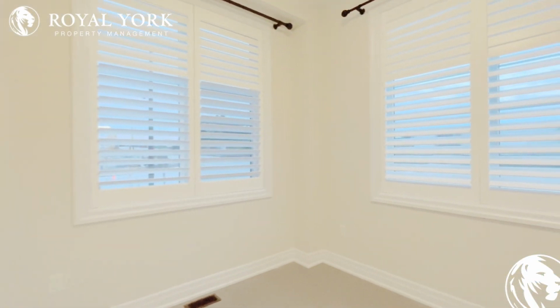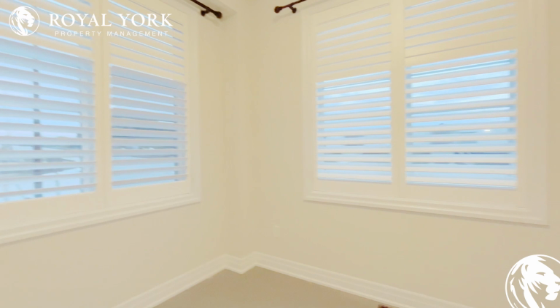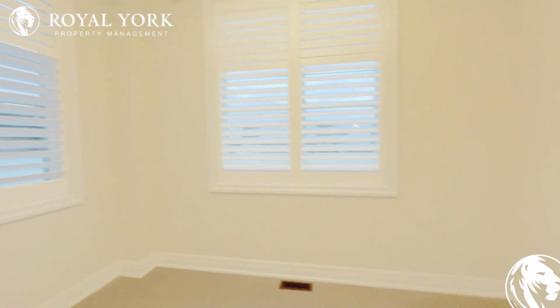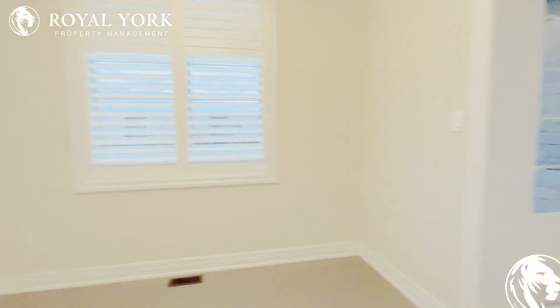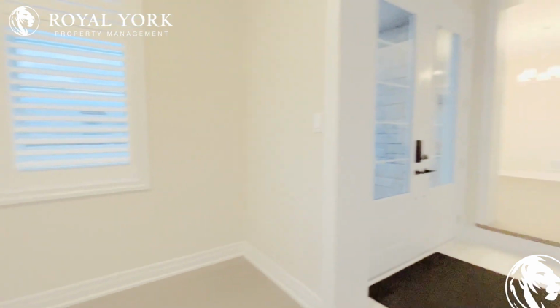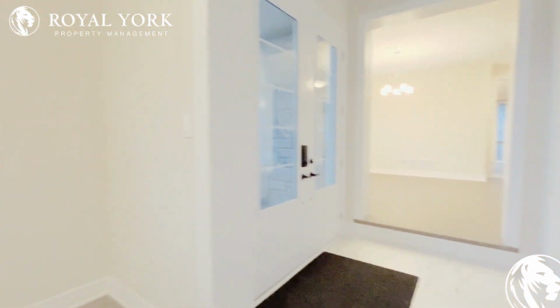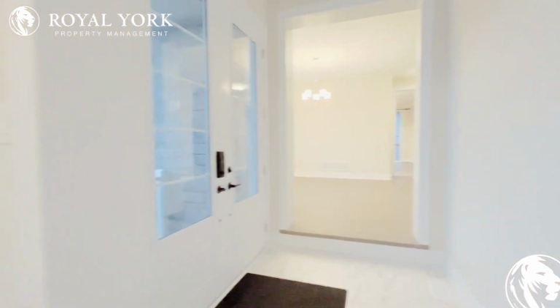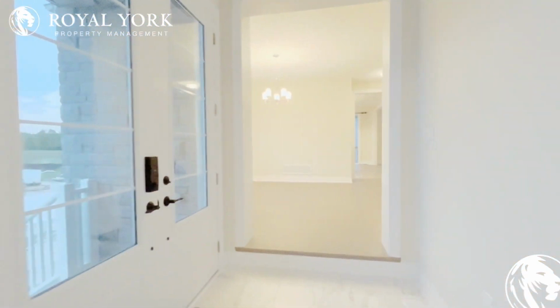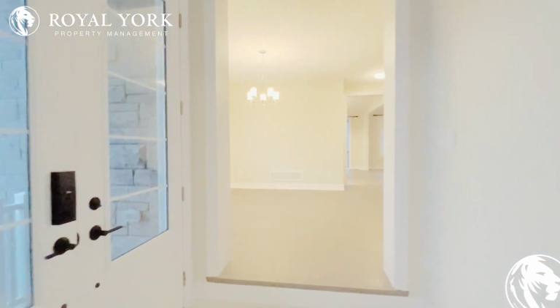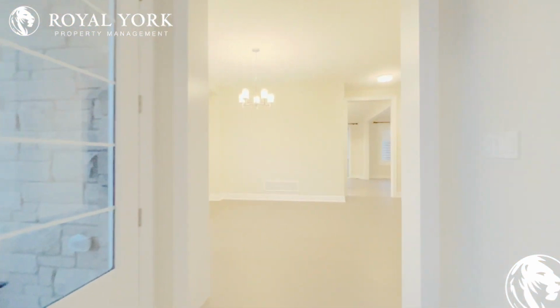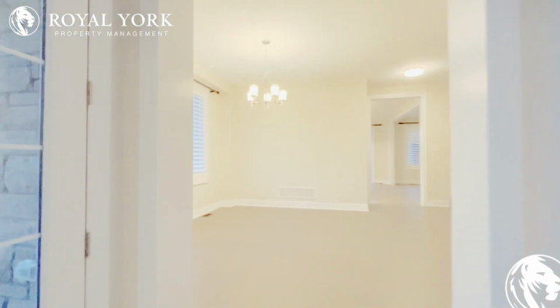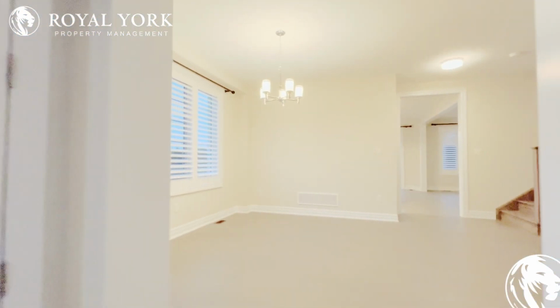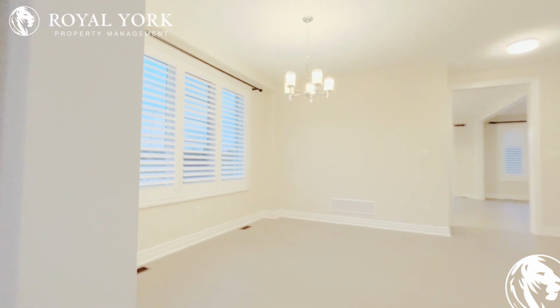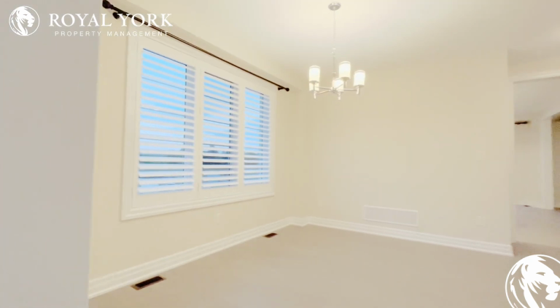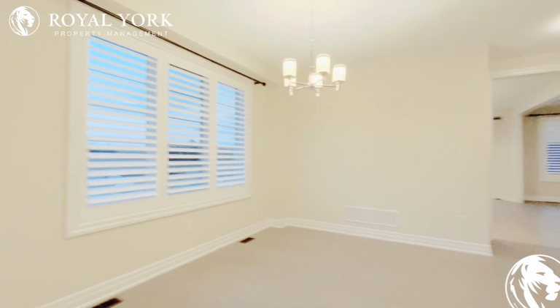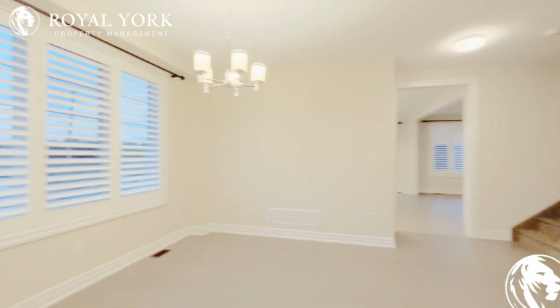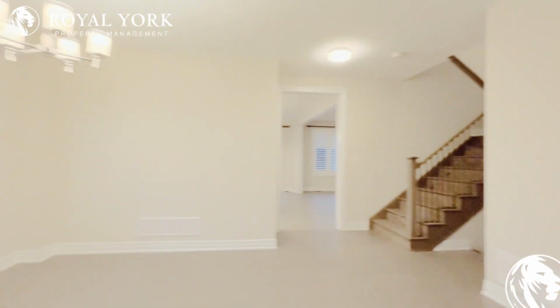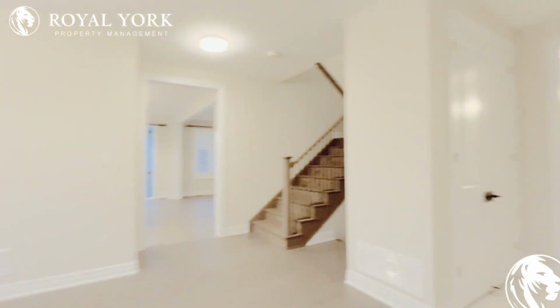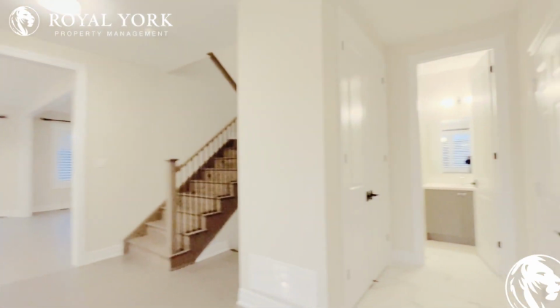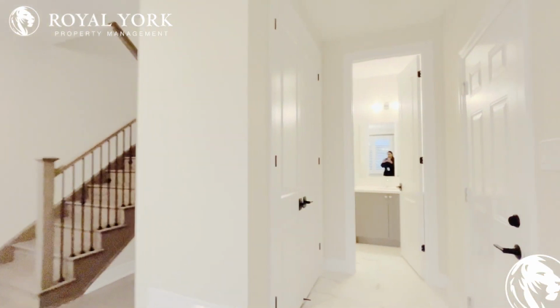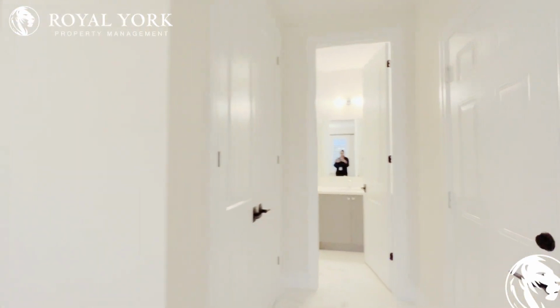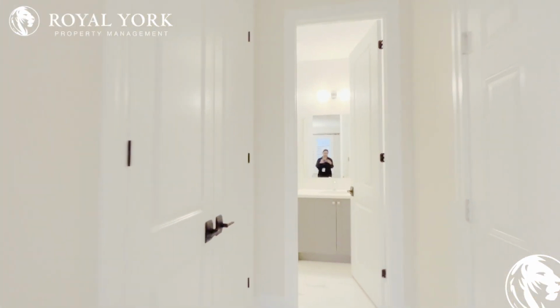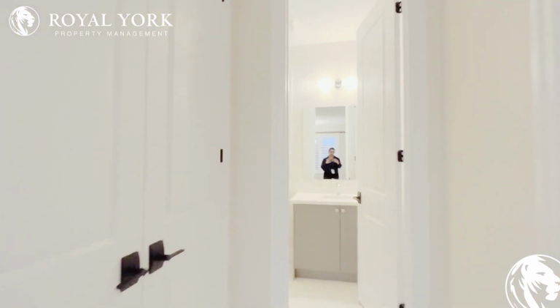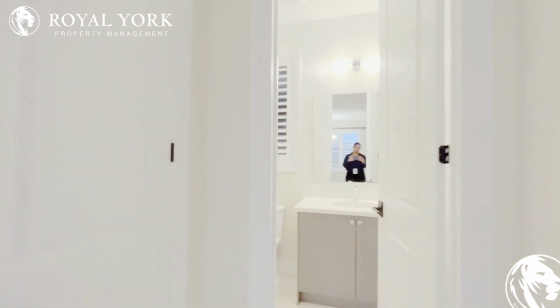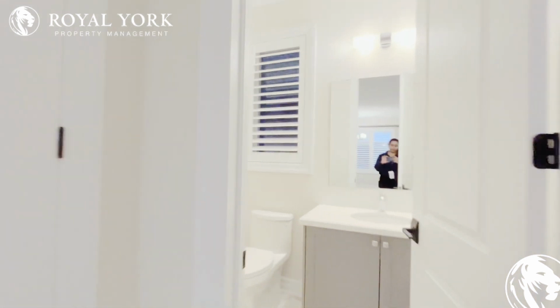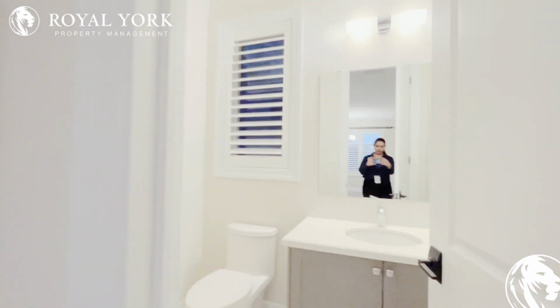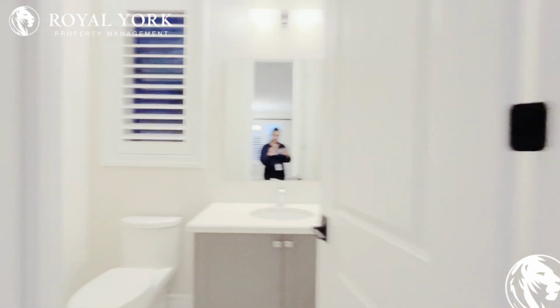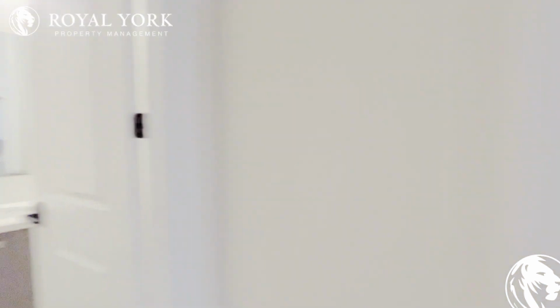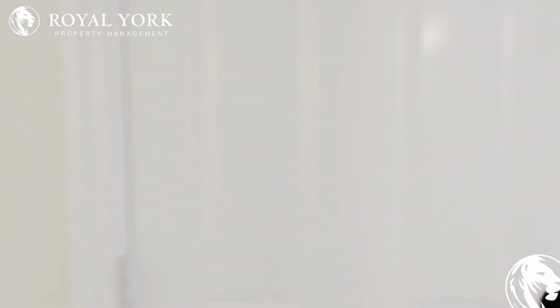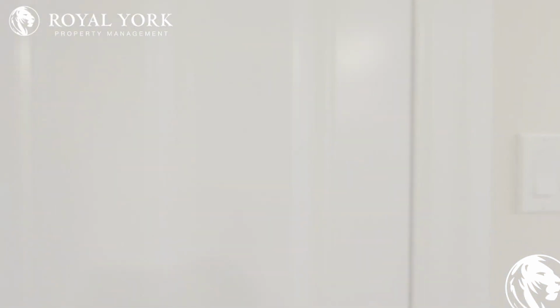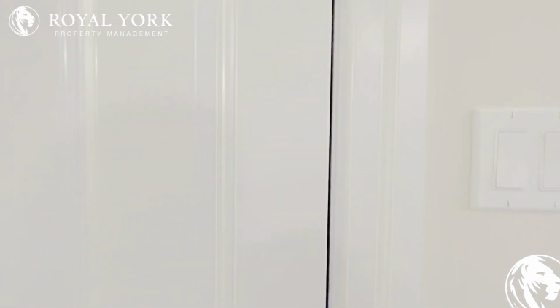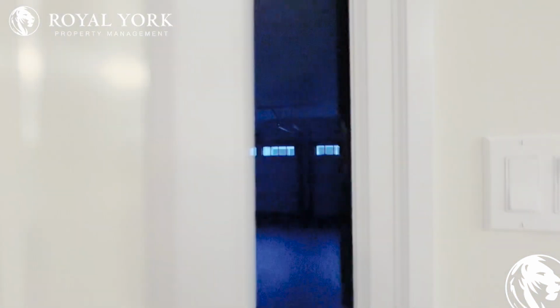As we enter into the home we have our den, and if we turn to the left we have our dining space. Lots of natural light coming in here. If we turn the corner we have our powder room, and then we have our garage over here.